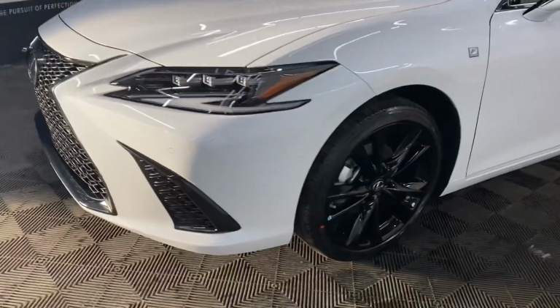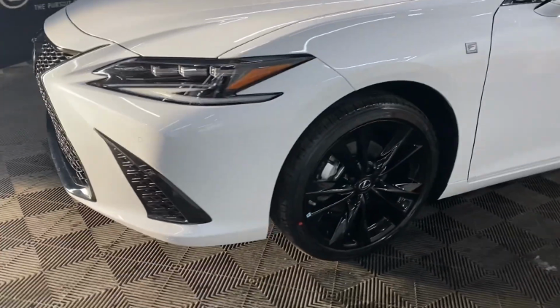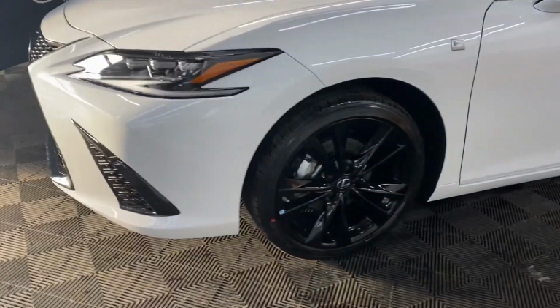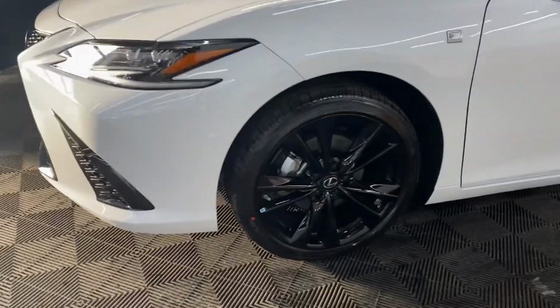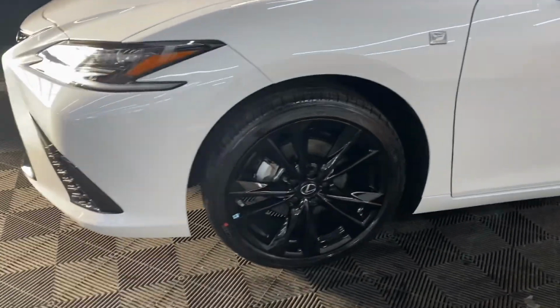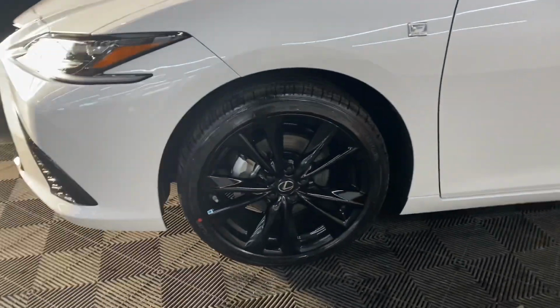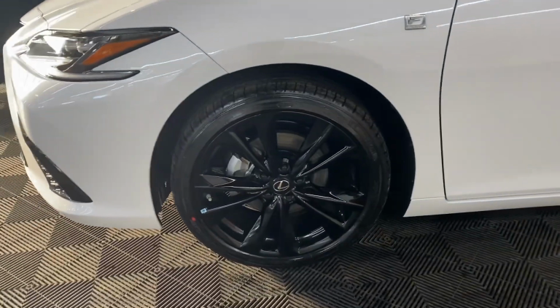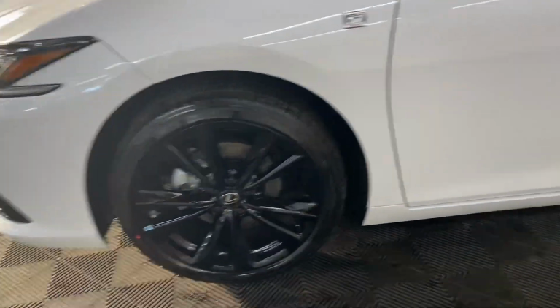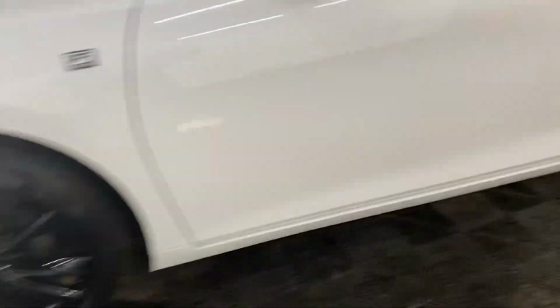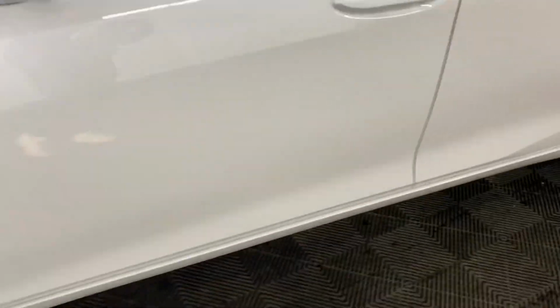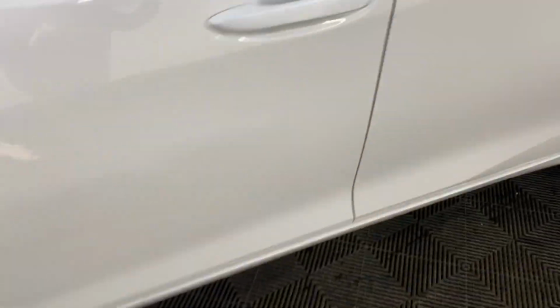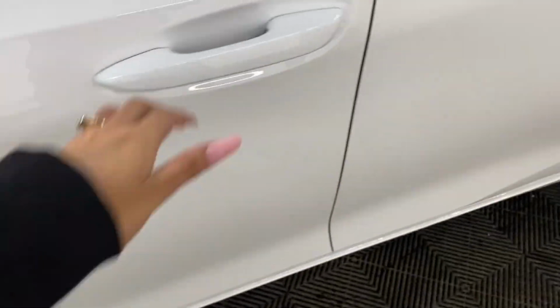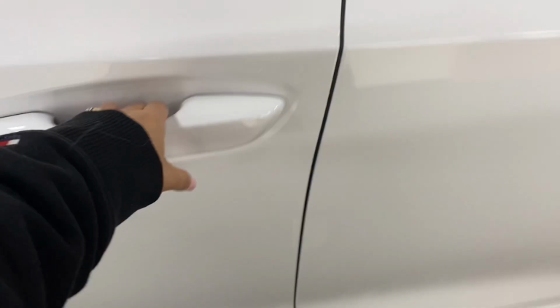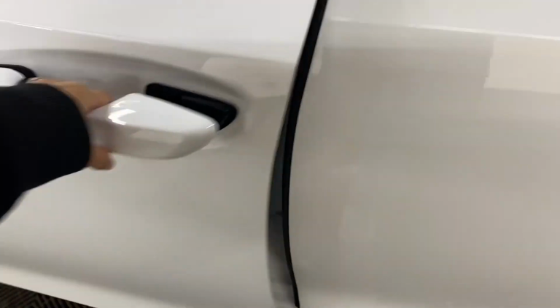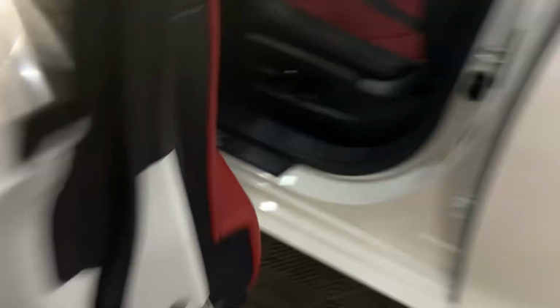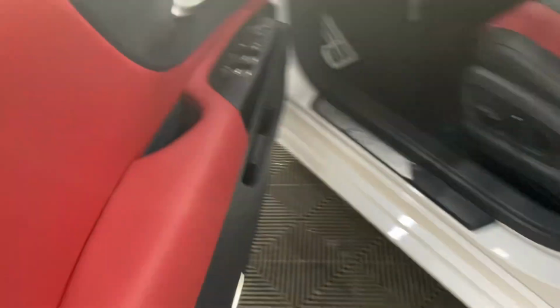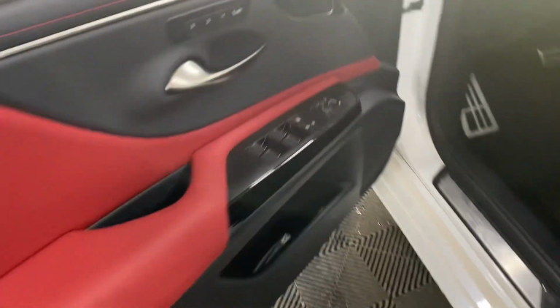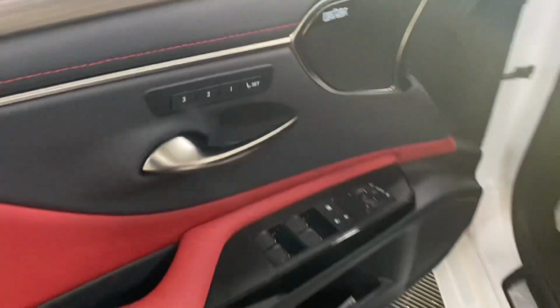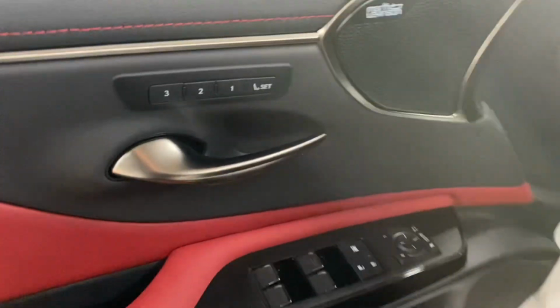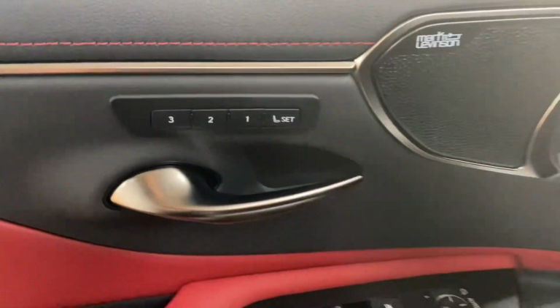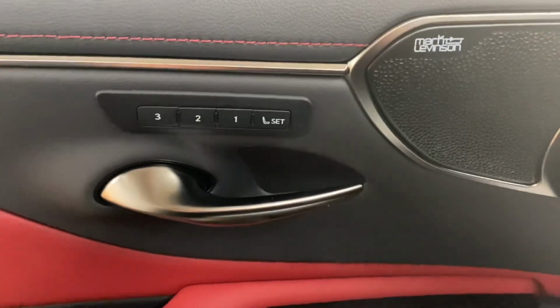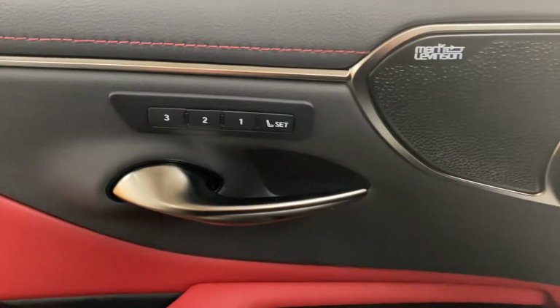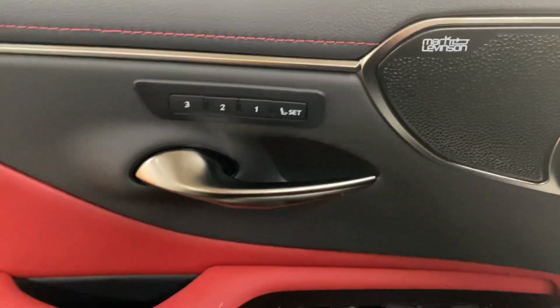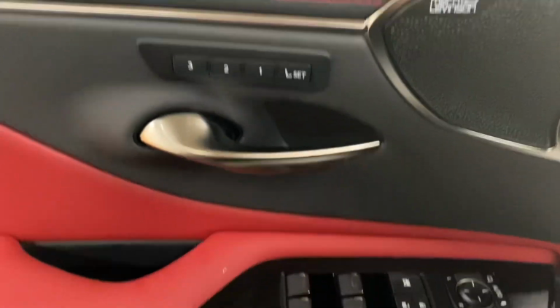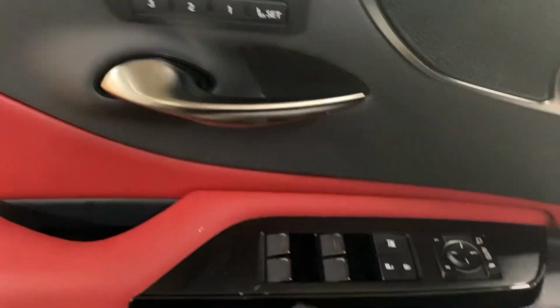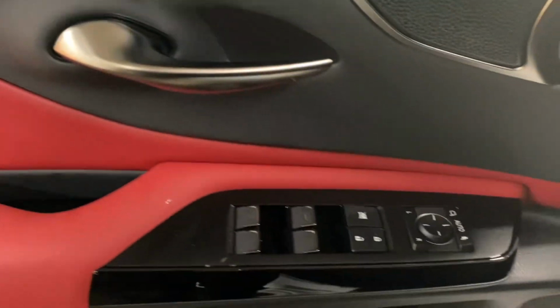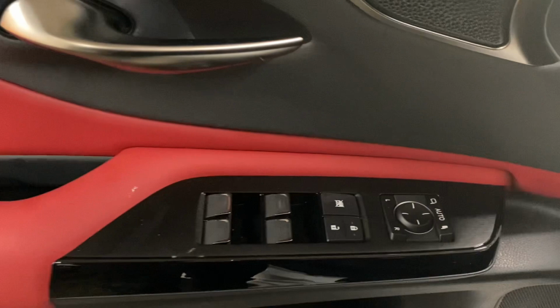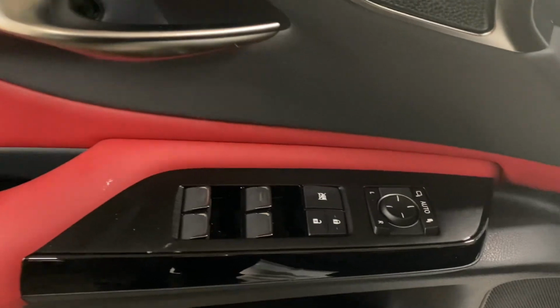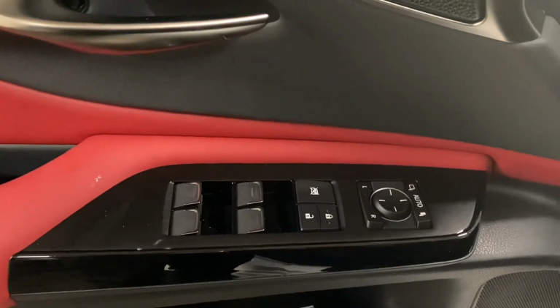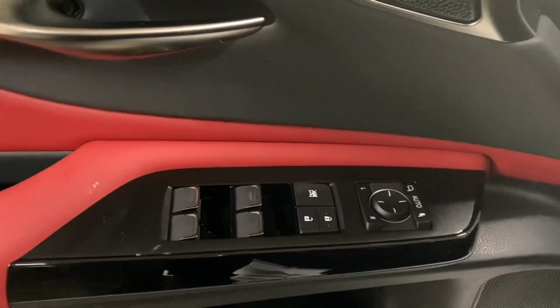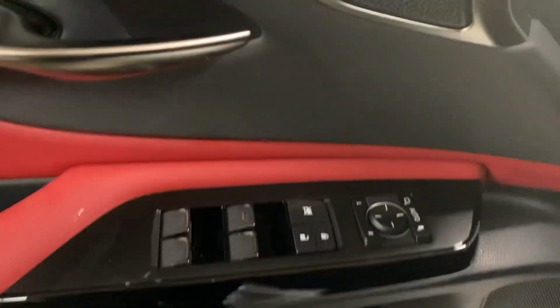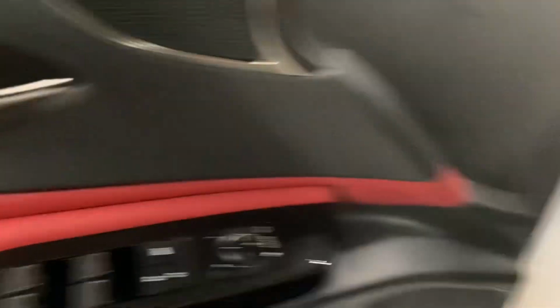You have 19-inch aluminum F-Sport wheels and keyless entry into the vehicle. On your door panel, you have your memory seating, powered windows, locks, and side mirrors.